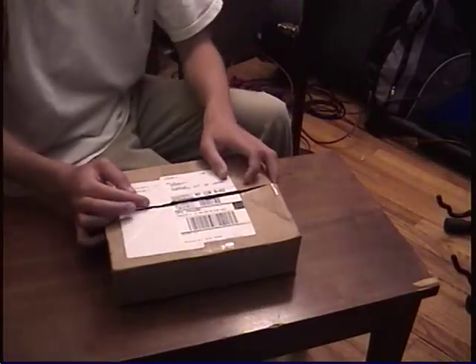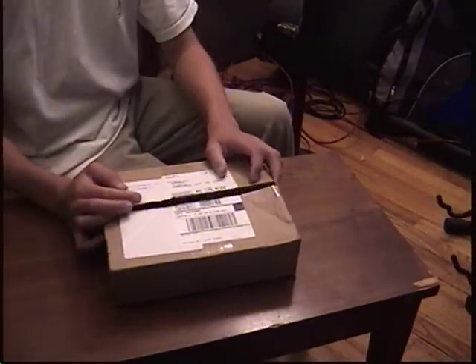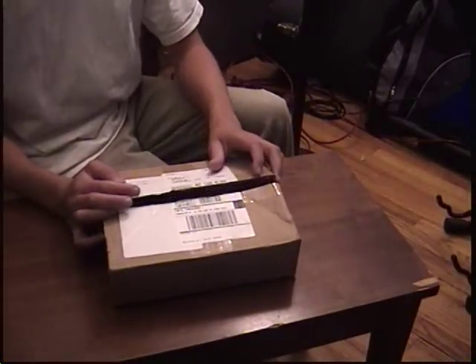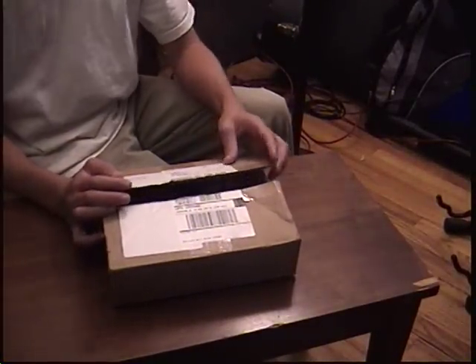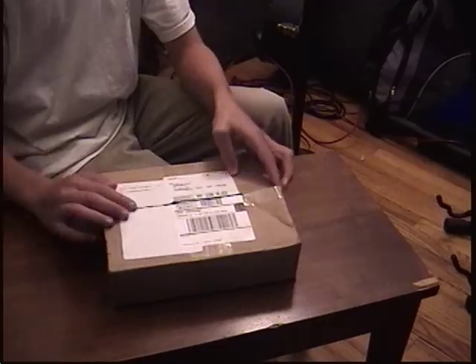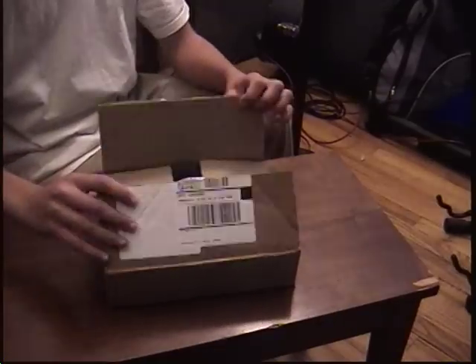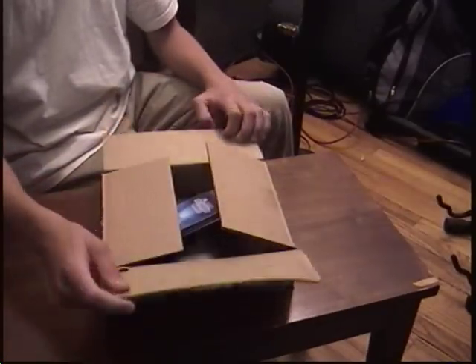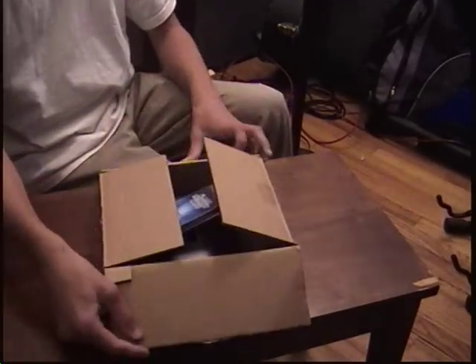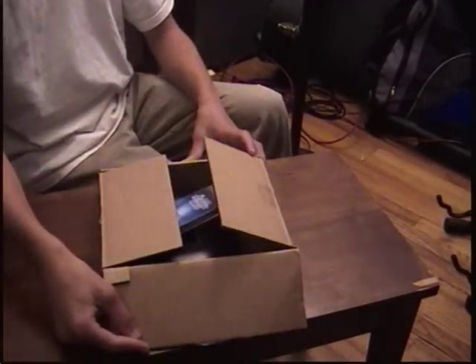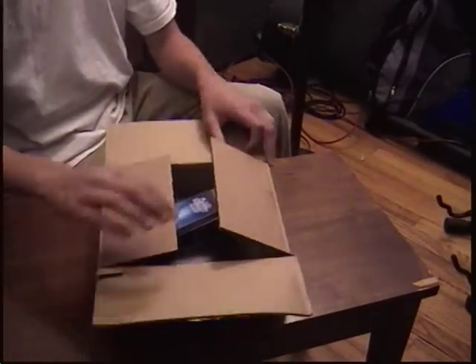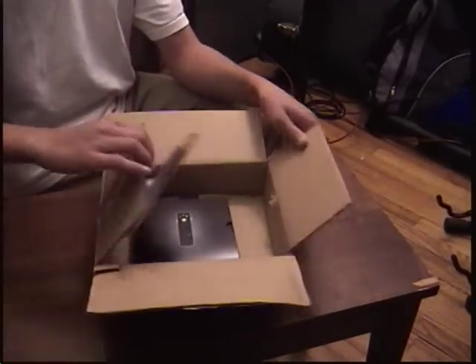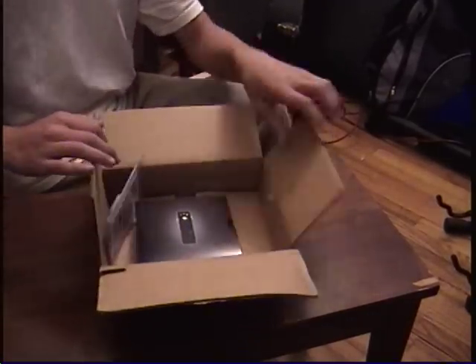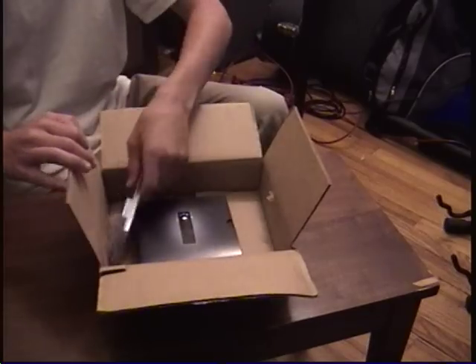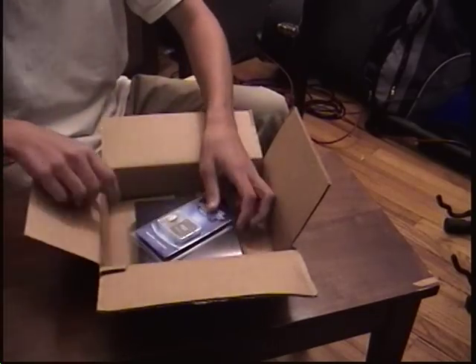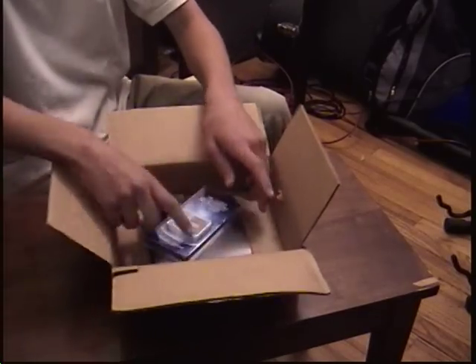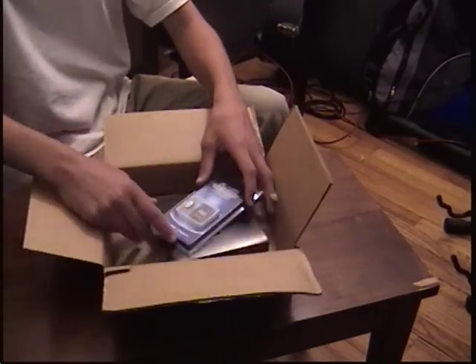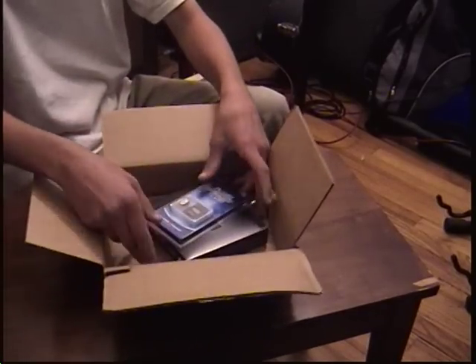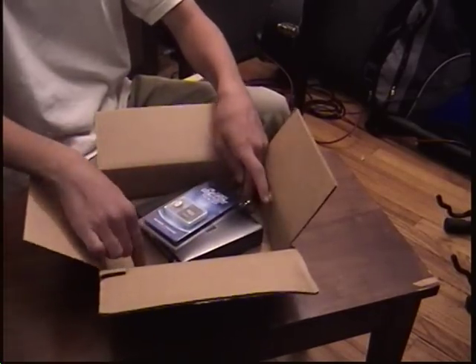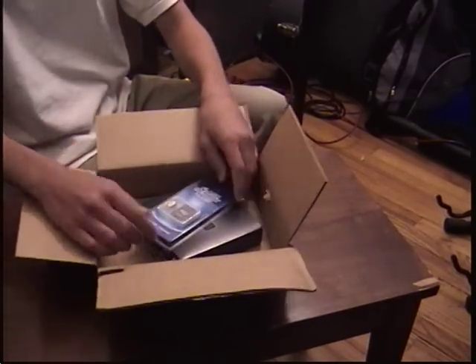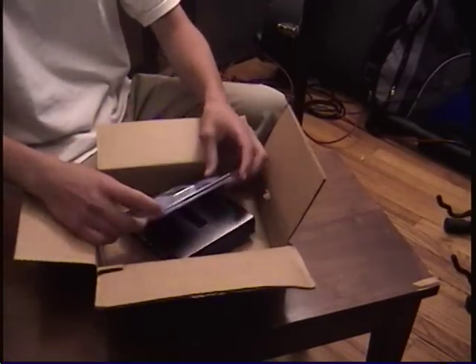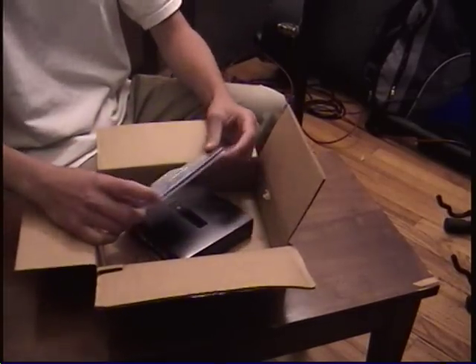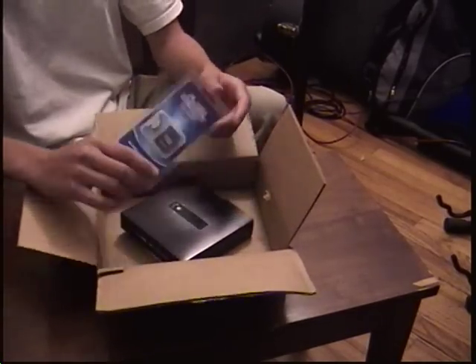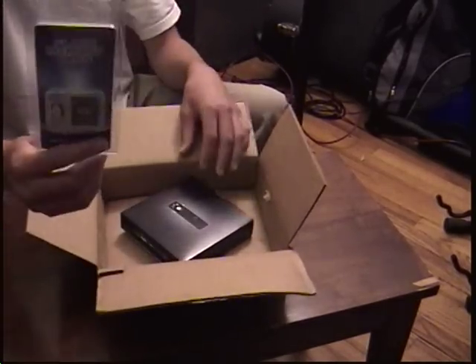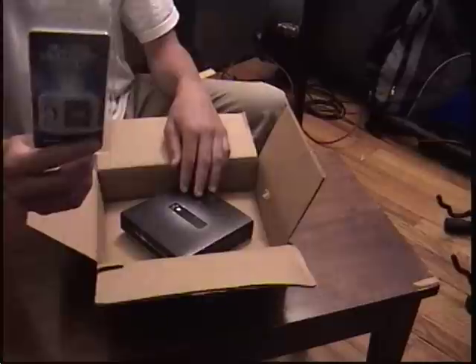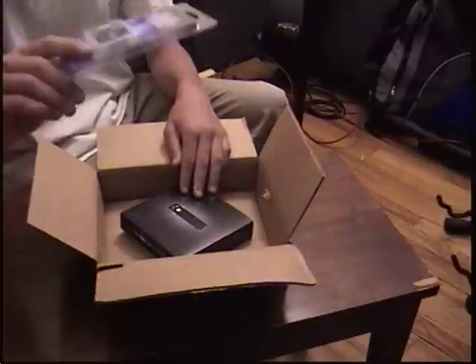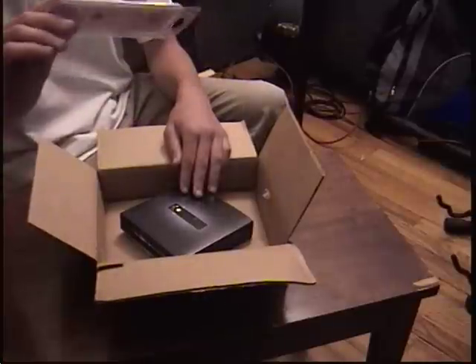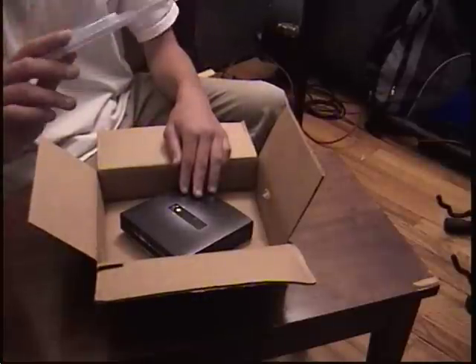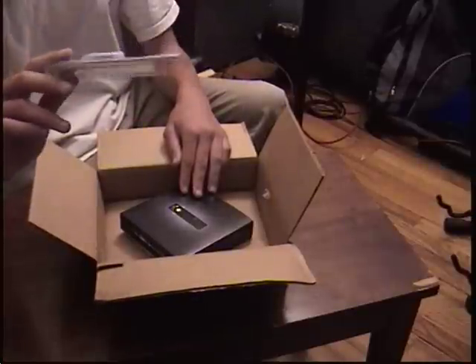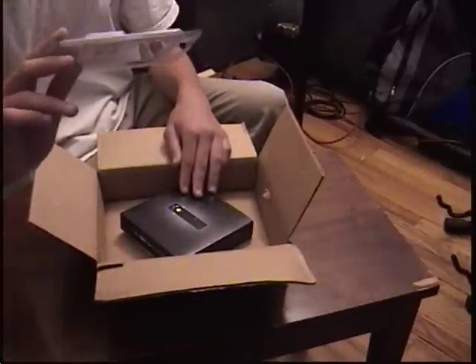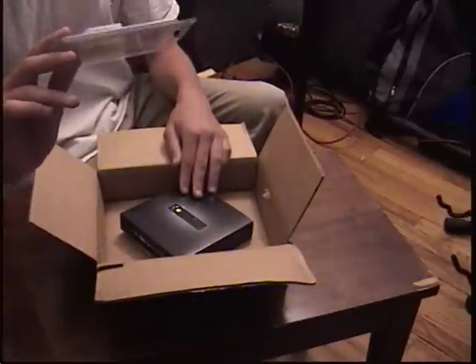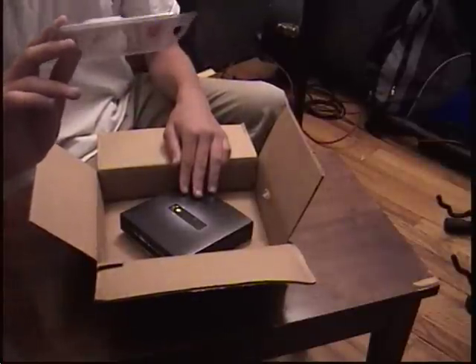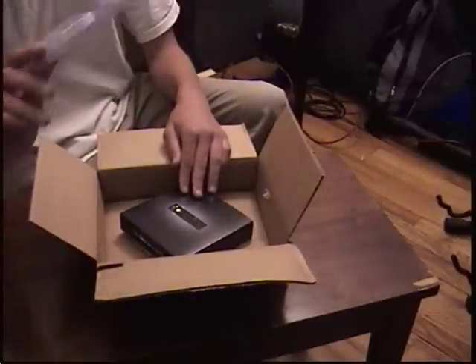Okay, this is how it came in the mail. This was taped down in the box. It came with a micro two gigabyte micro SD card.